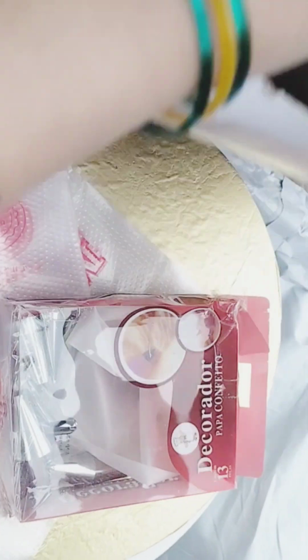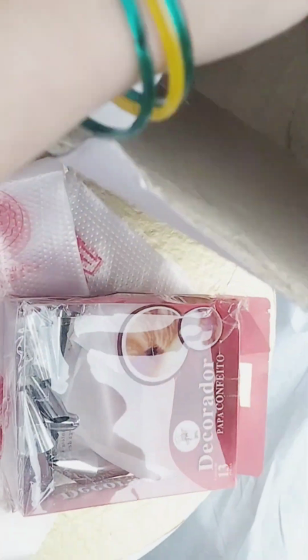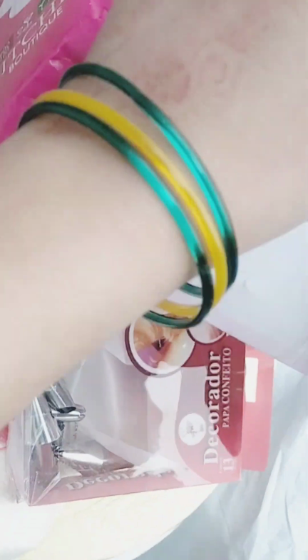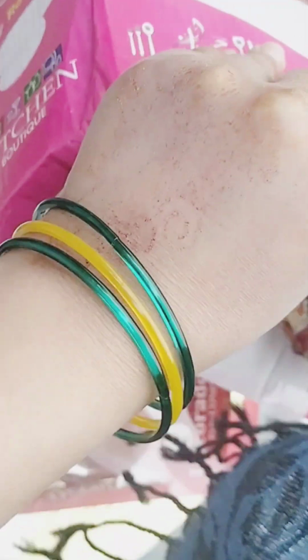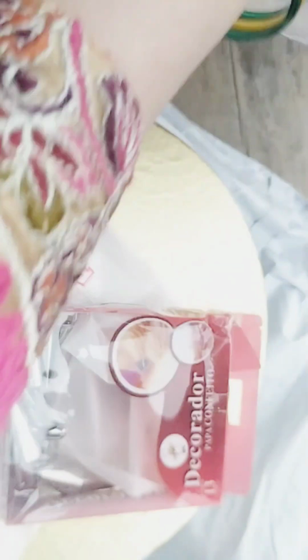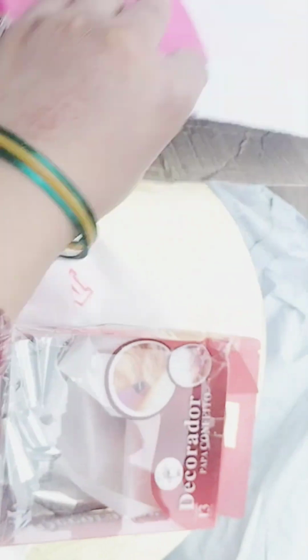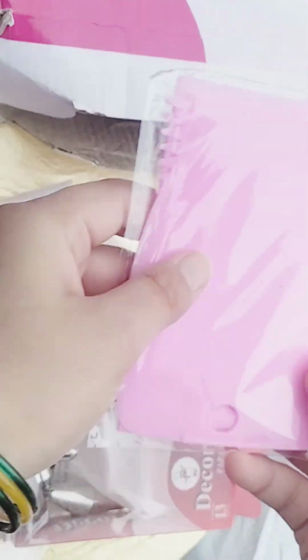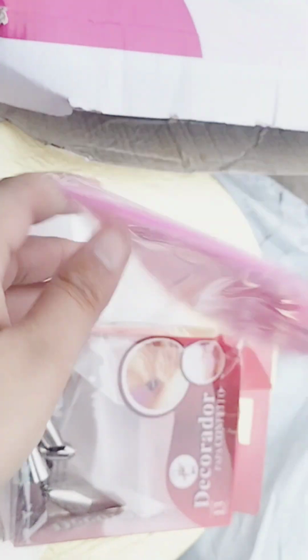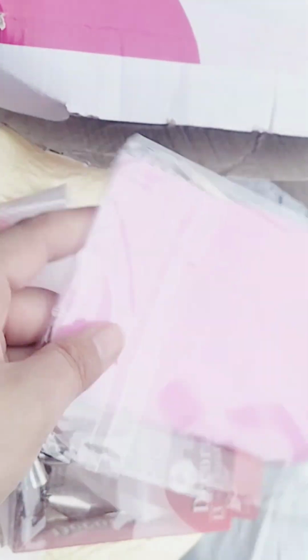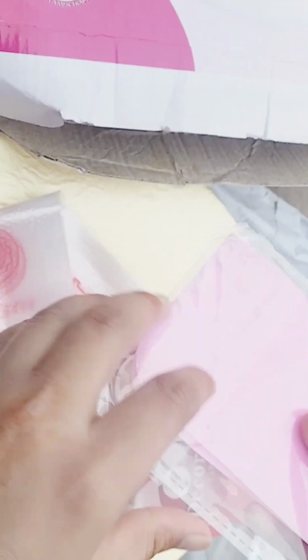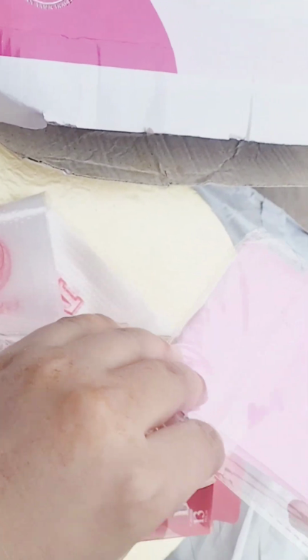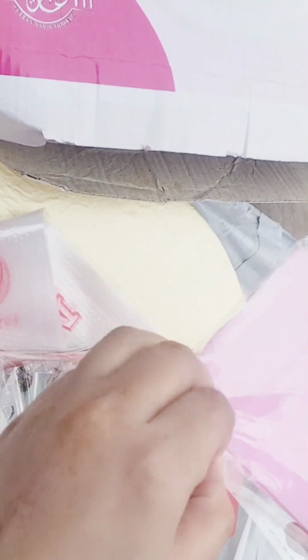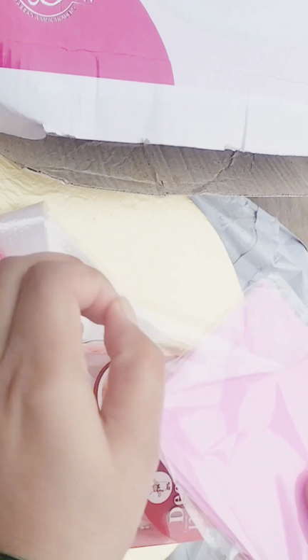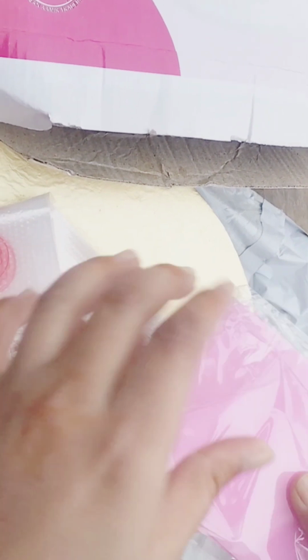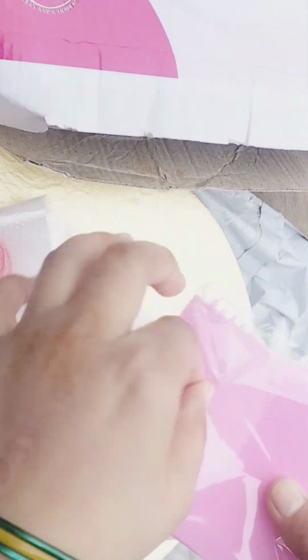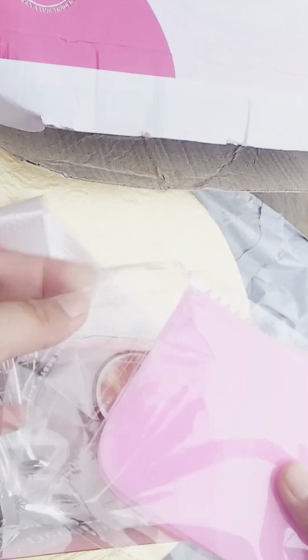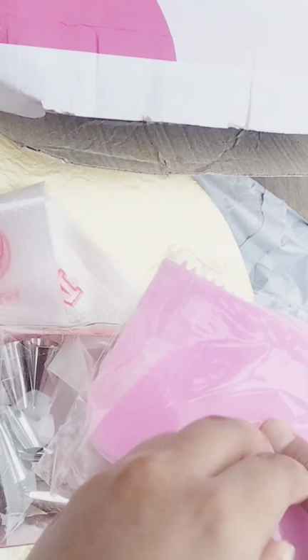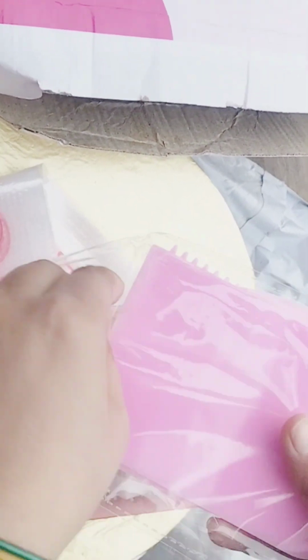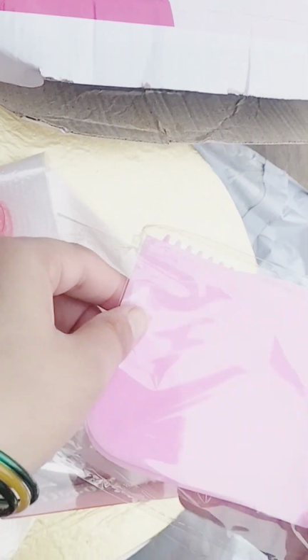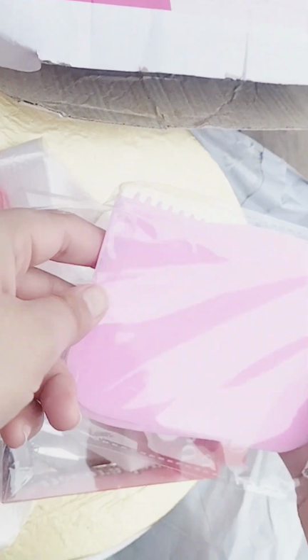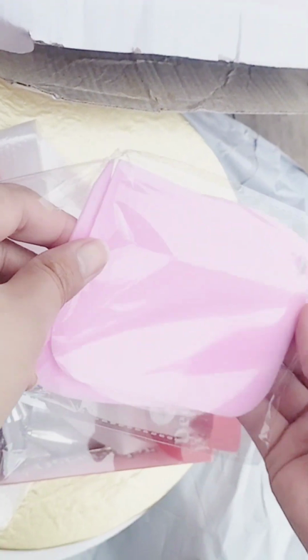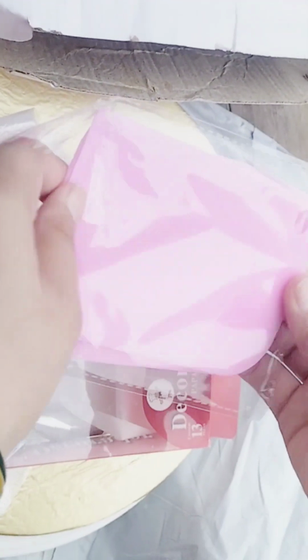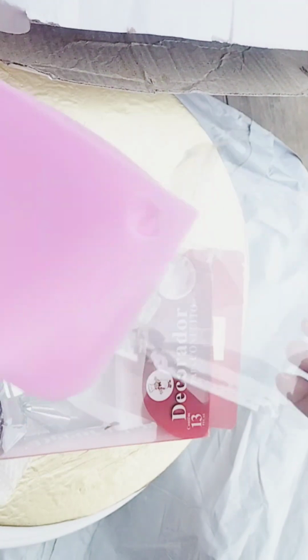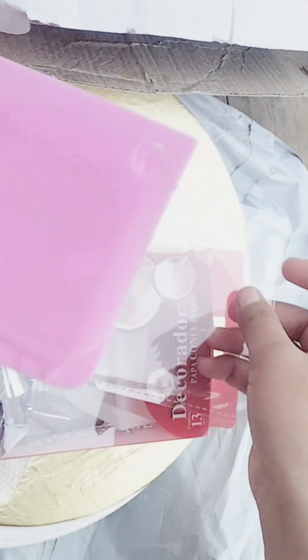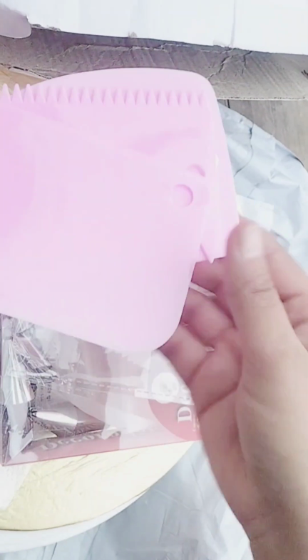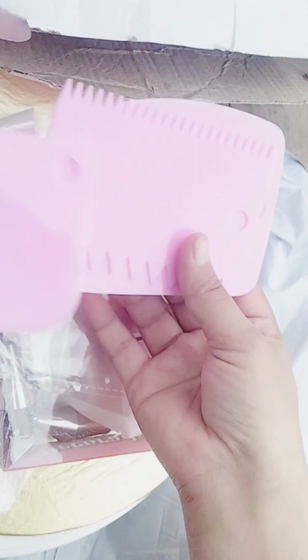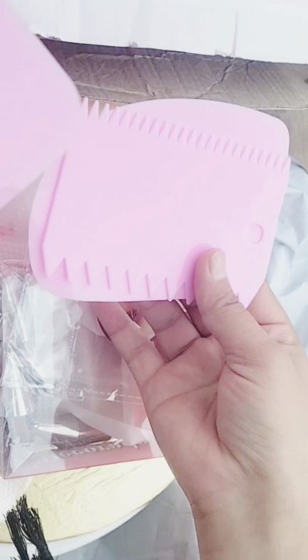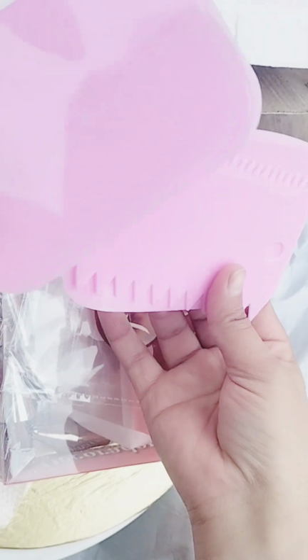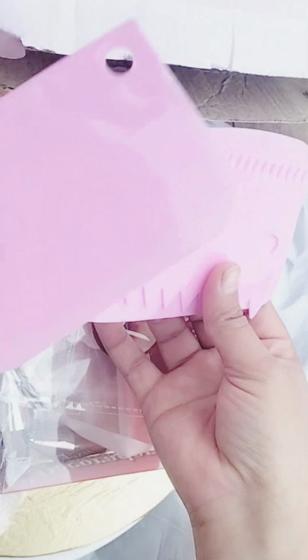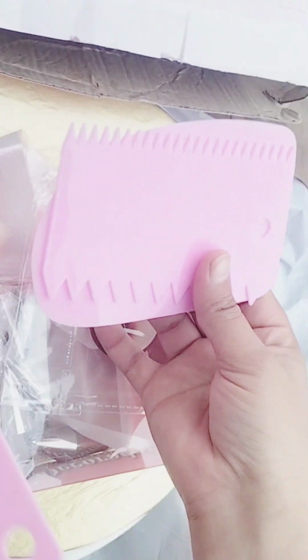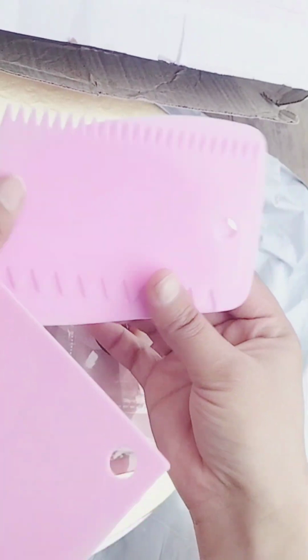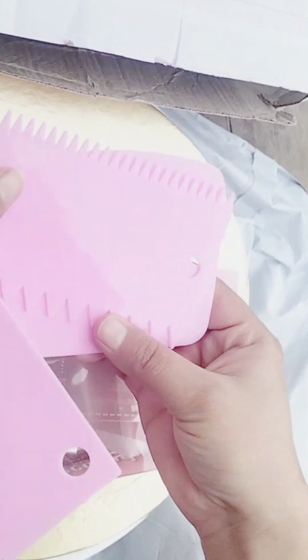I will show you the scrapper set. This is the scrapper set. This is the pink color. We can design the cake from the side. We can make a very beautiful cake.